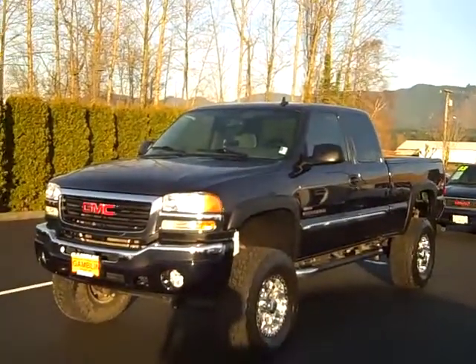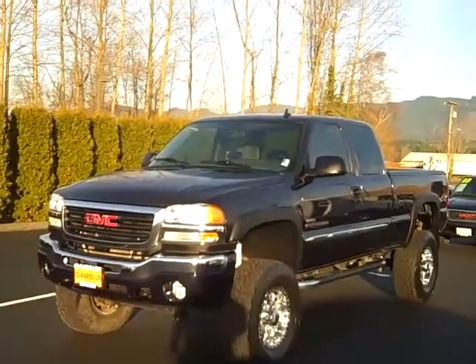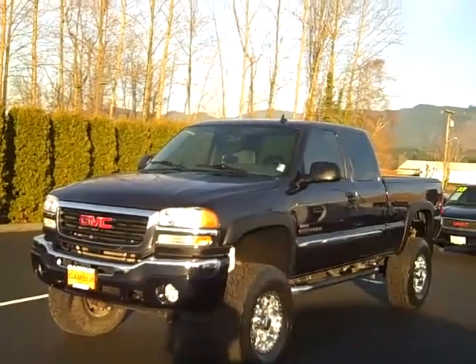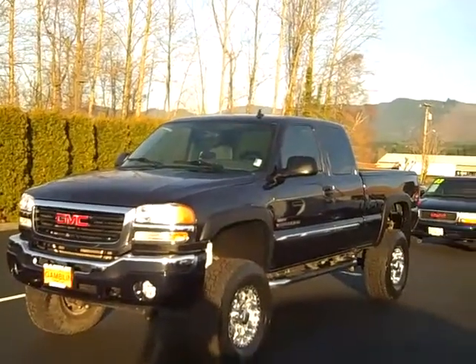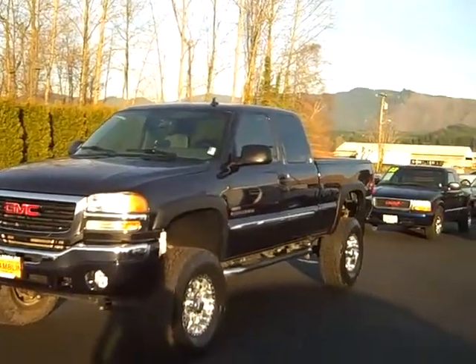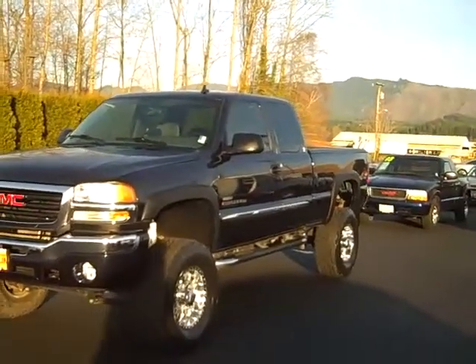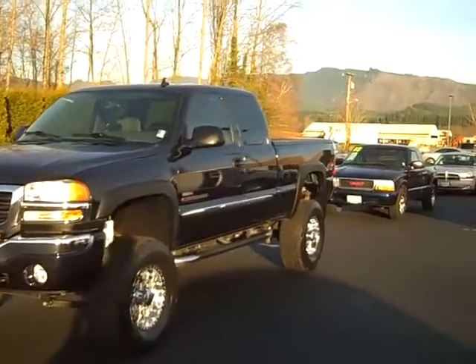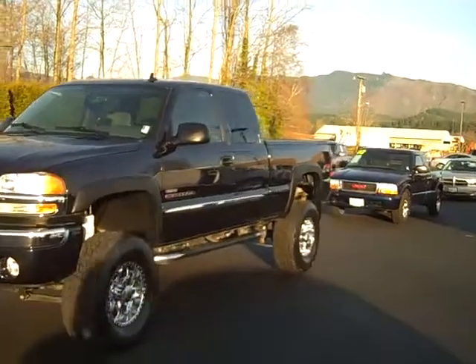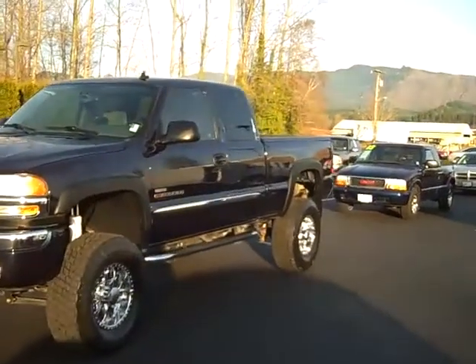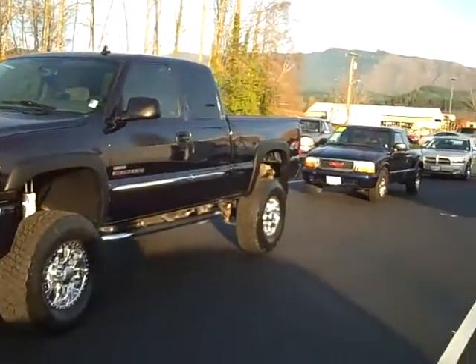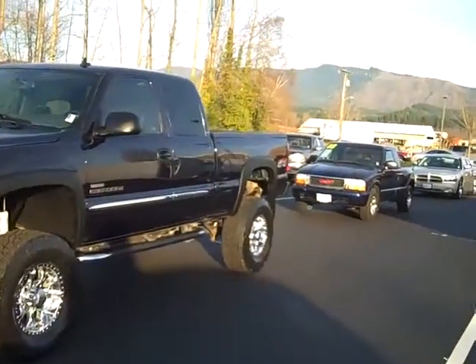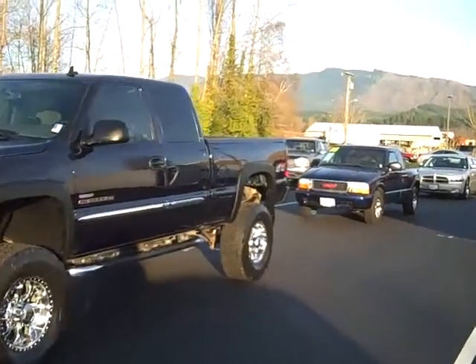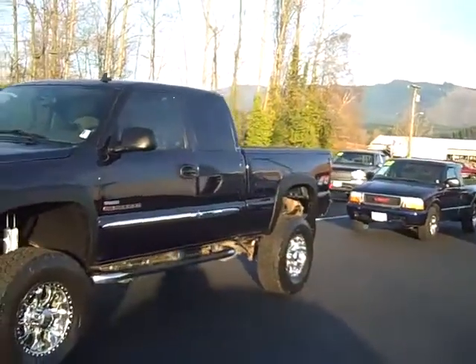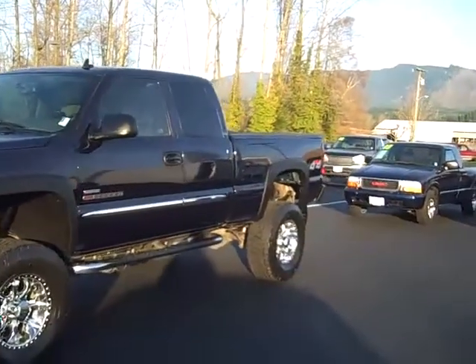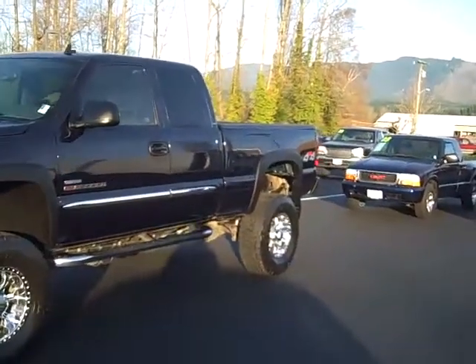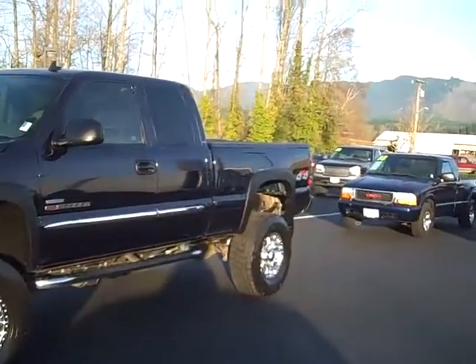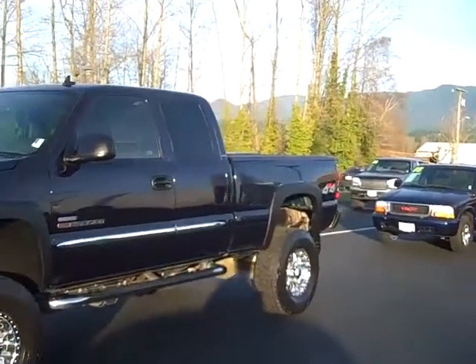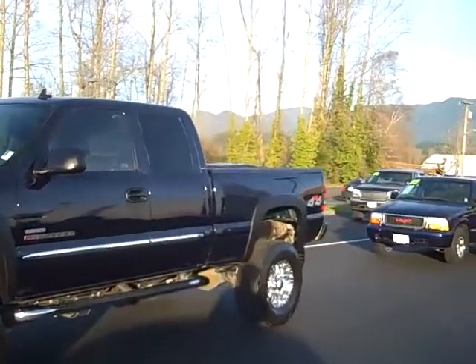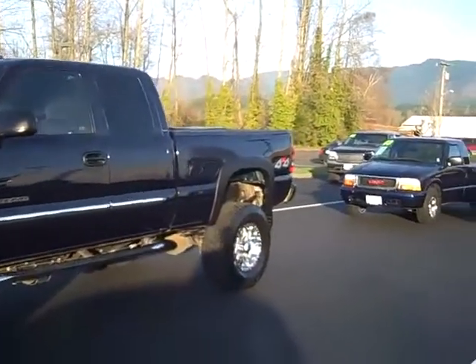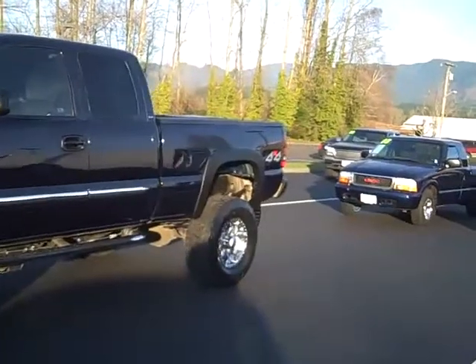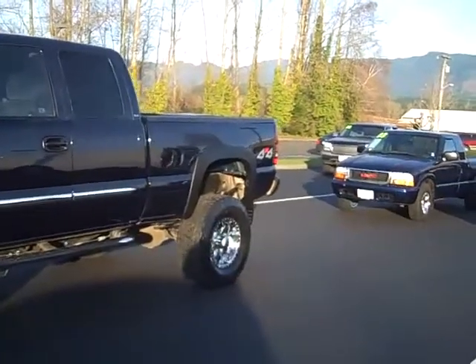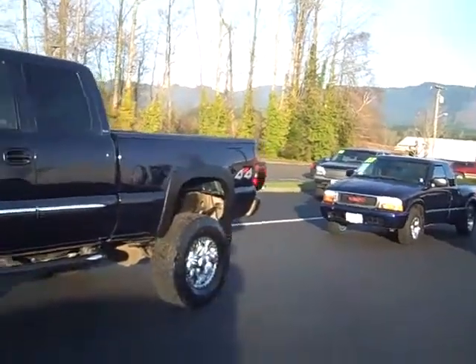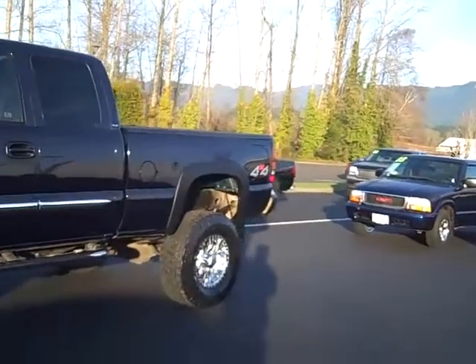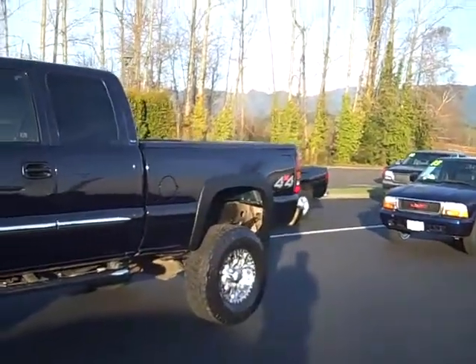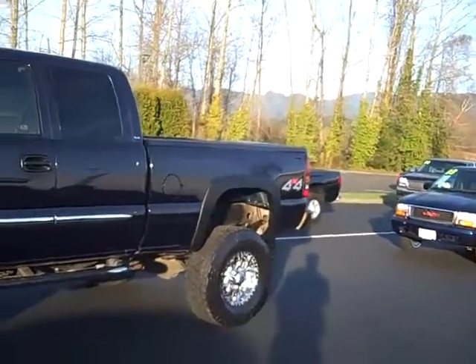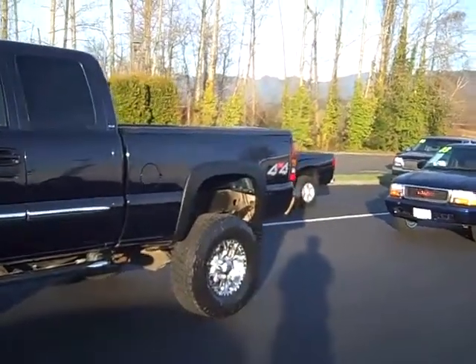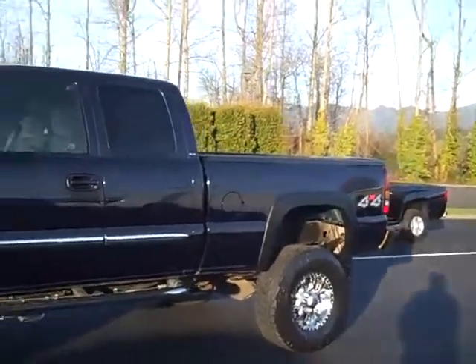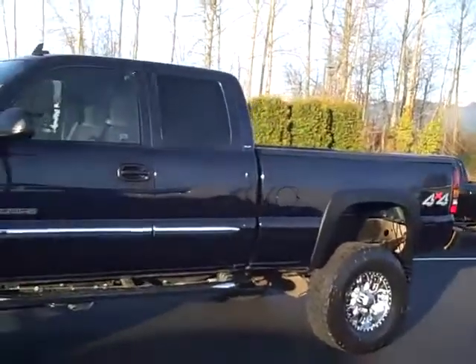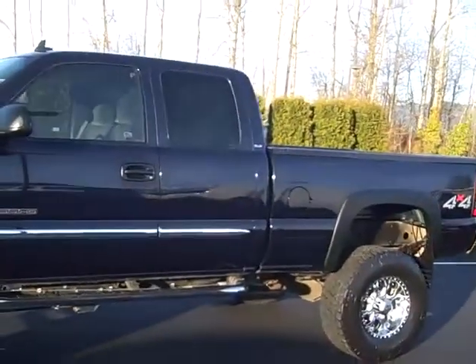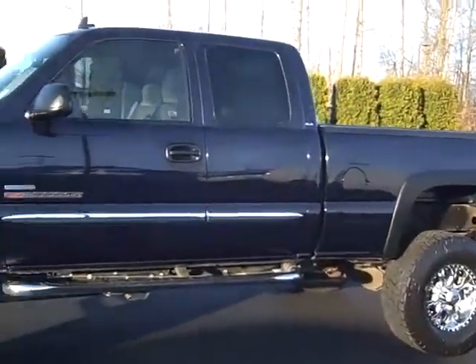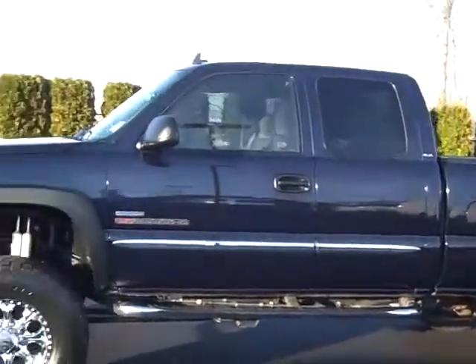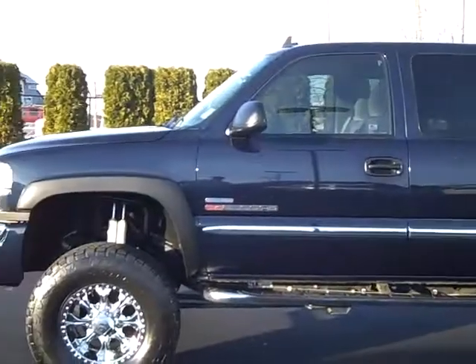This is a 2006 GMC Sierra extended cab short bed 4x4 with the Duramax diesel and the Allison transmission, under 70,000 miles on this 2006.